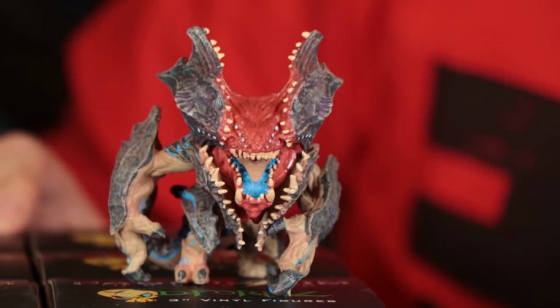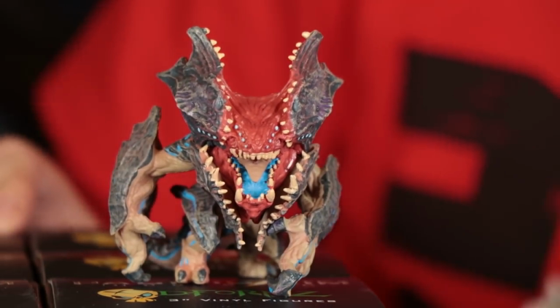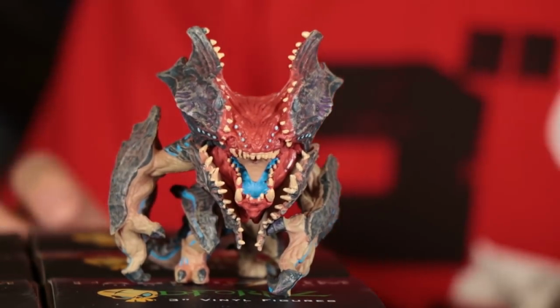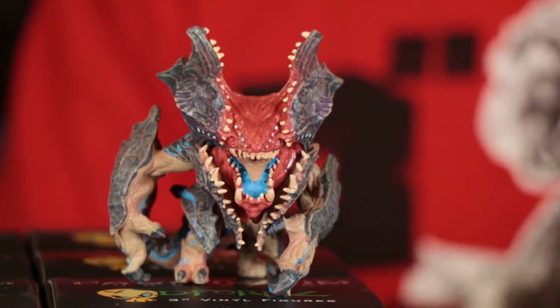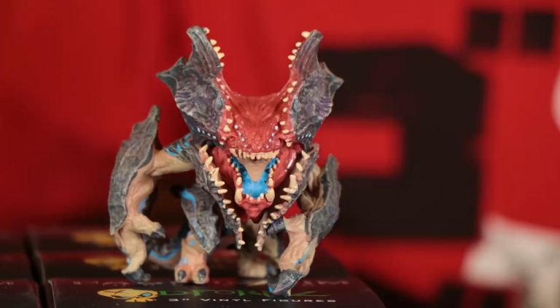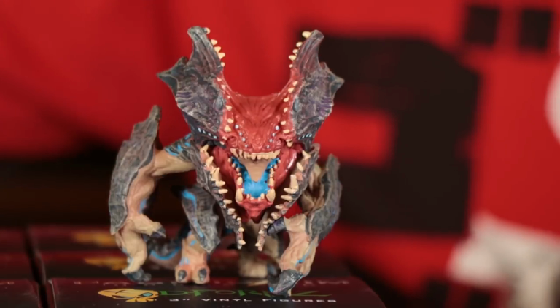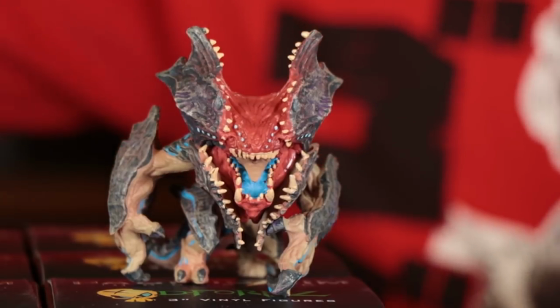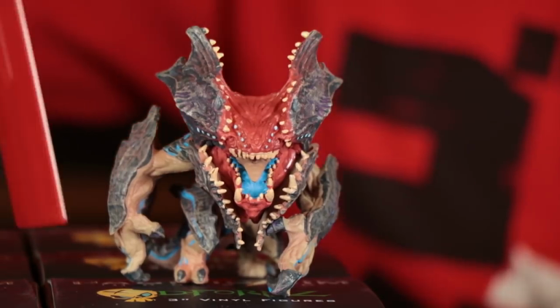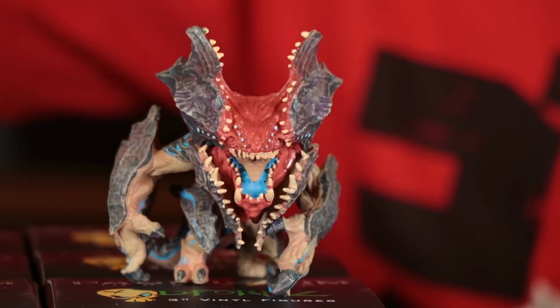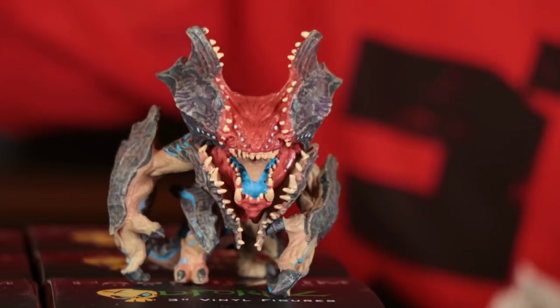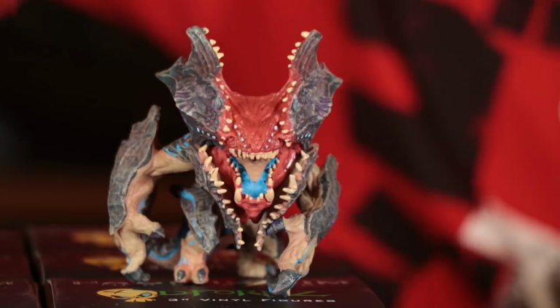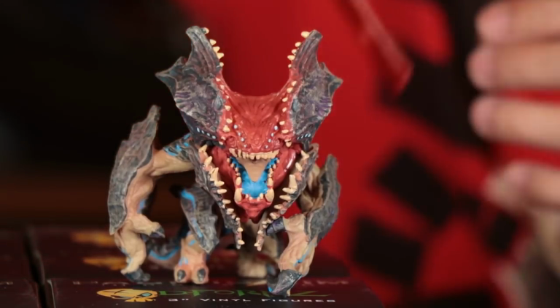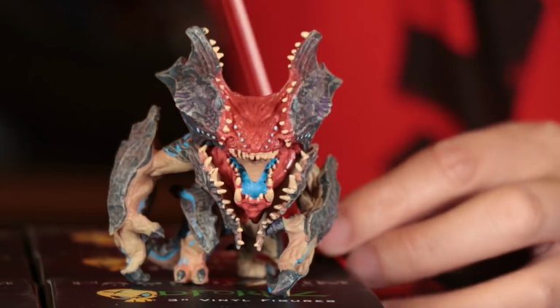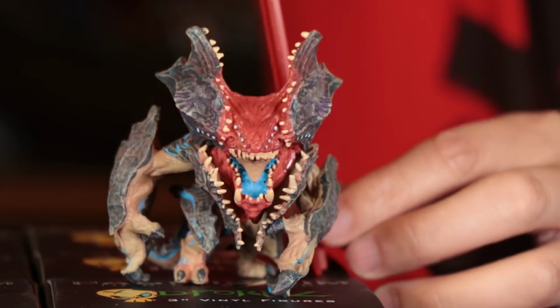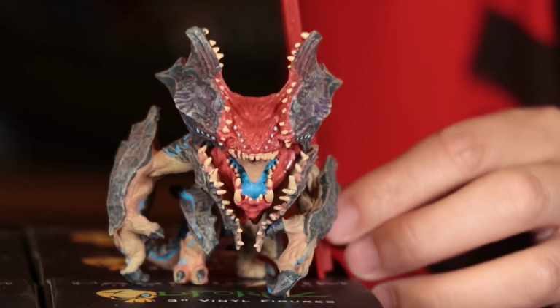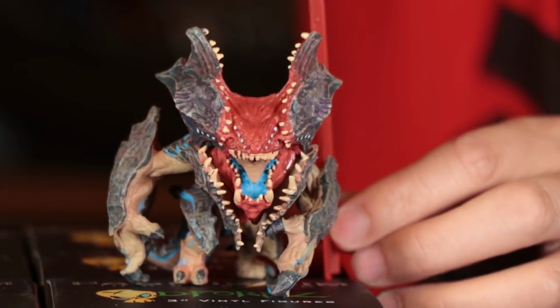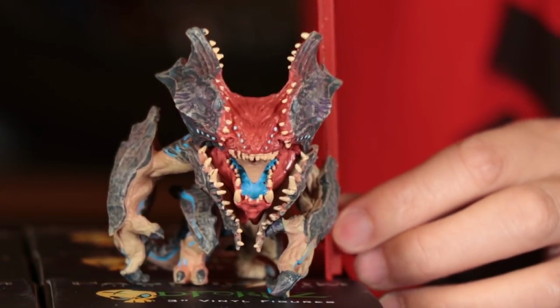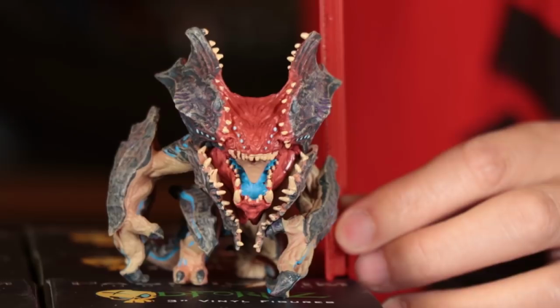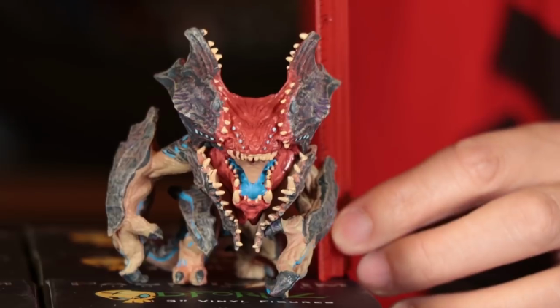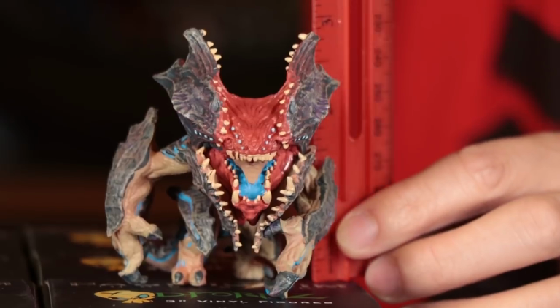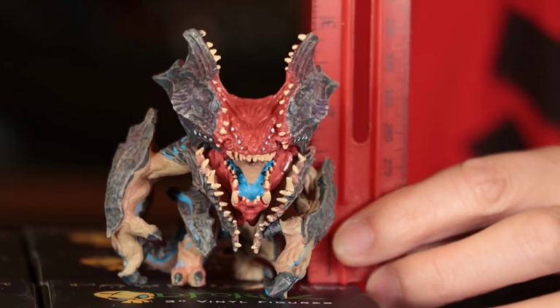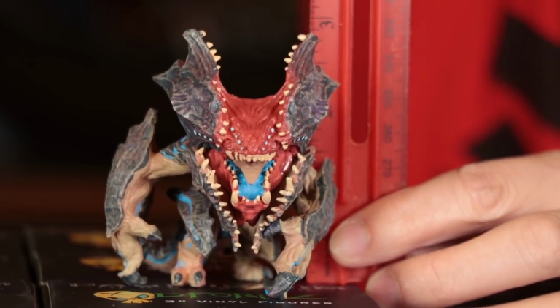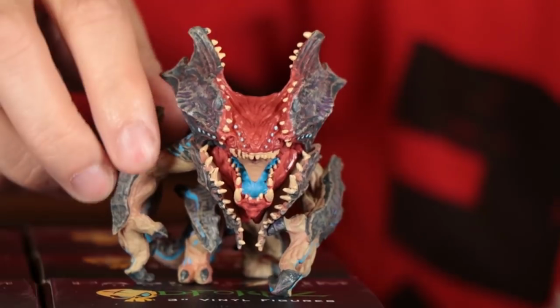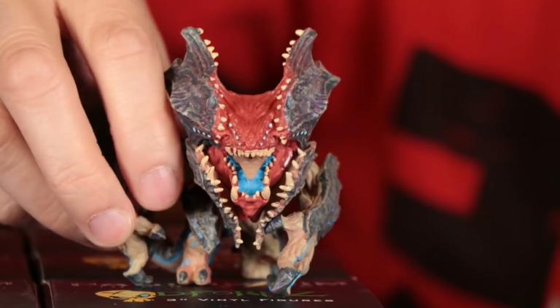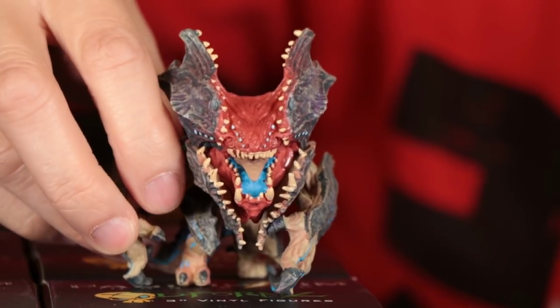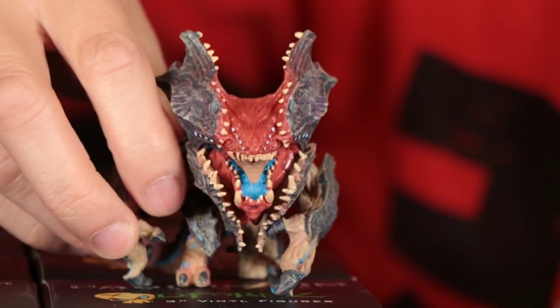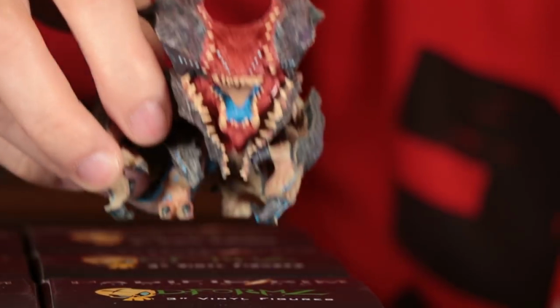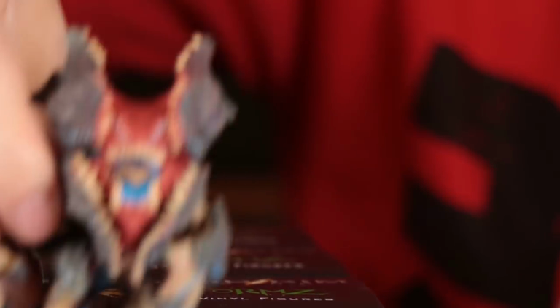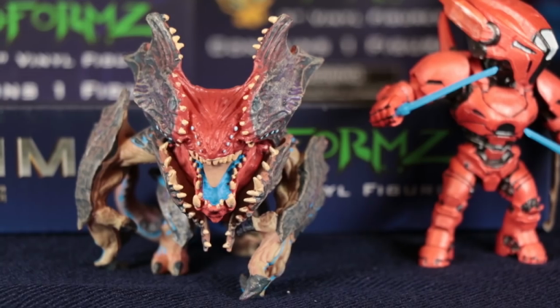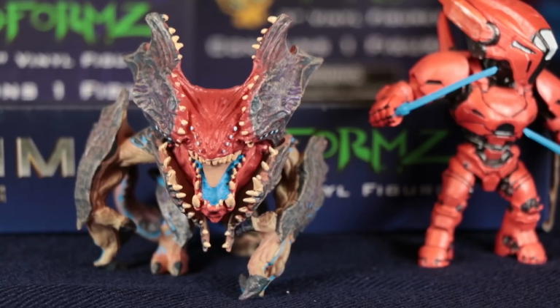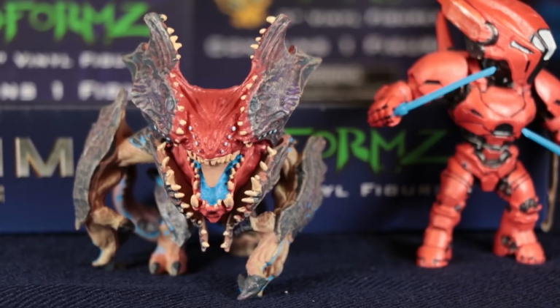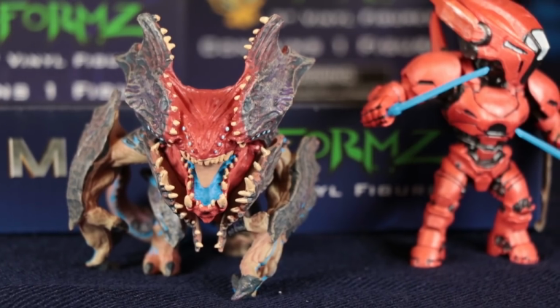How tall is he? Right at three inches, right on the dot. Diamond Select is nailing it.